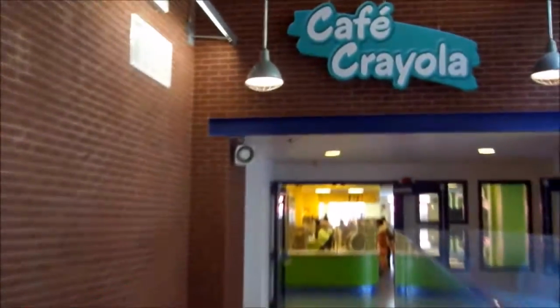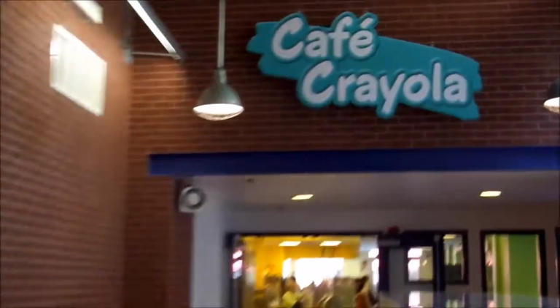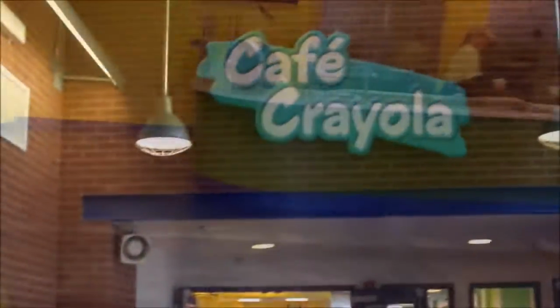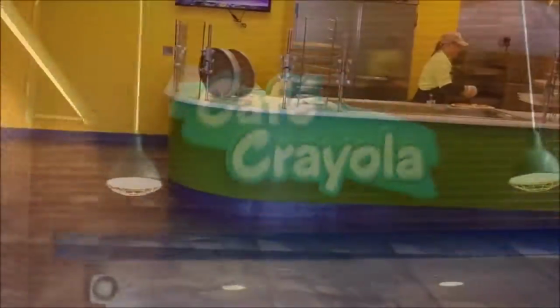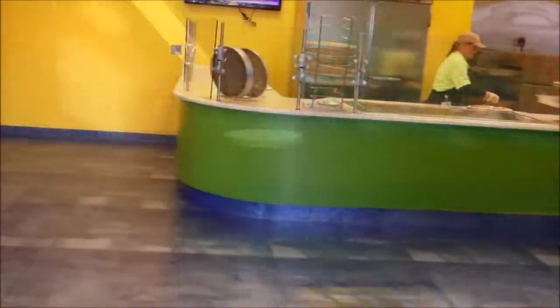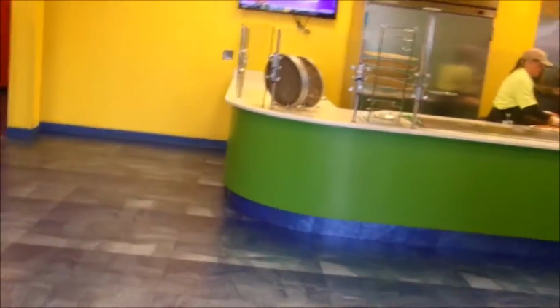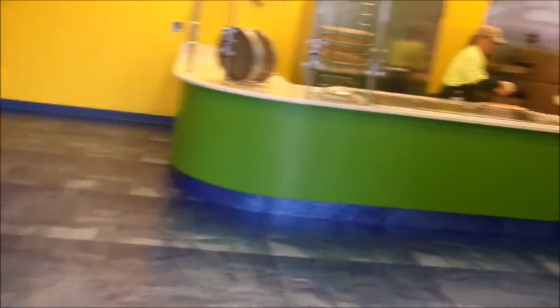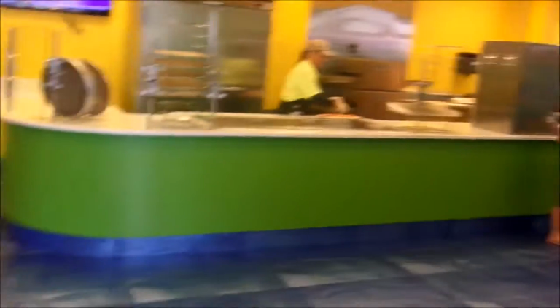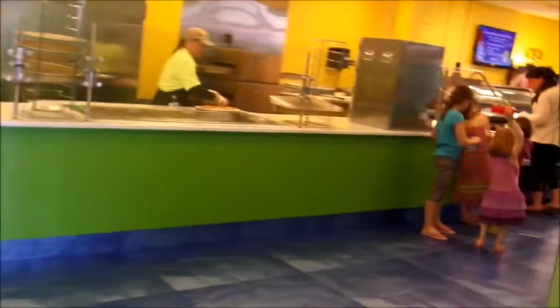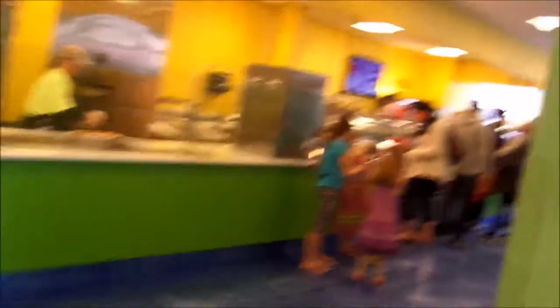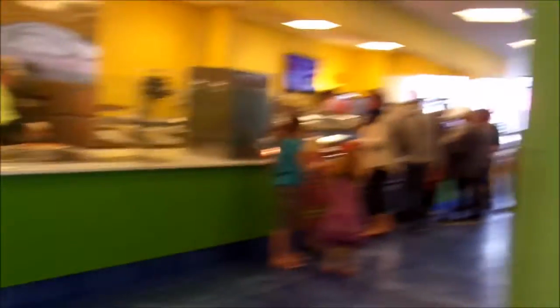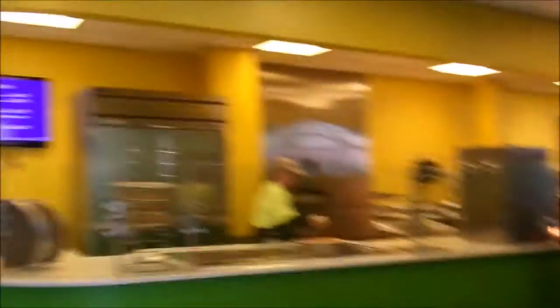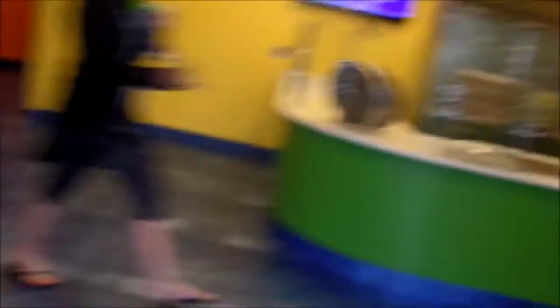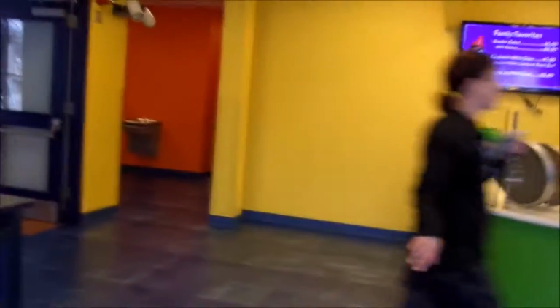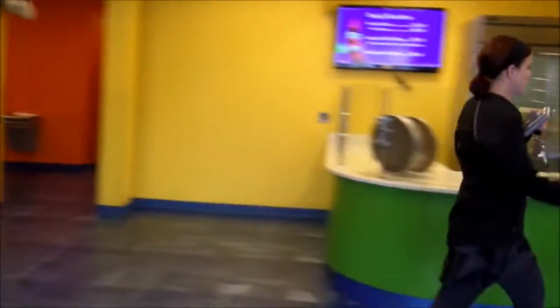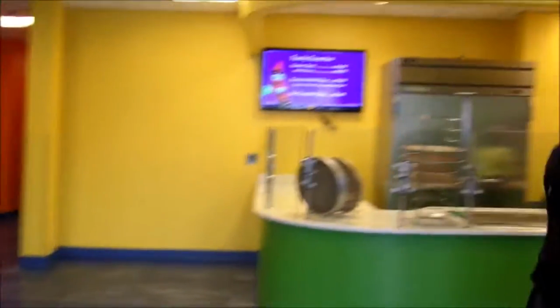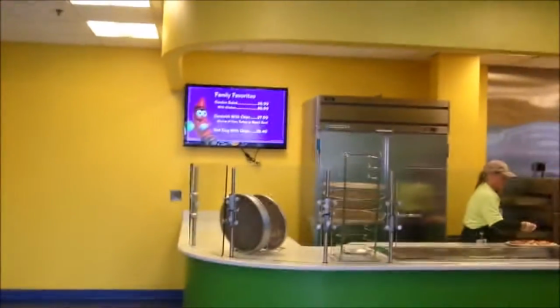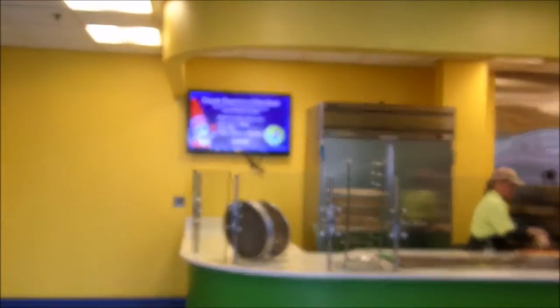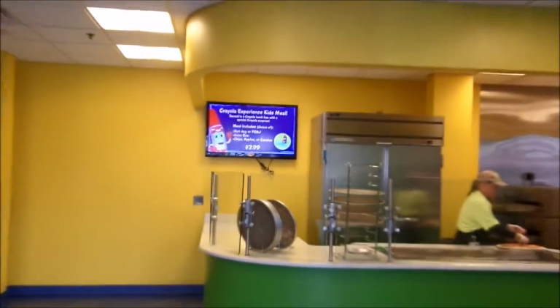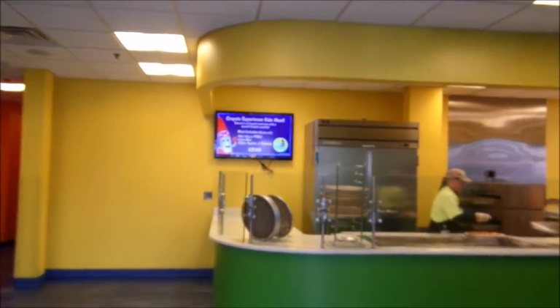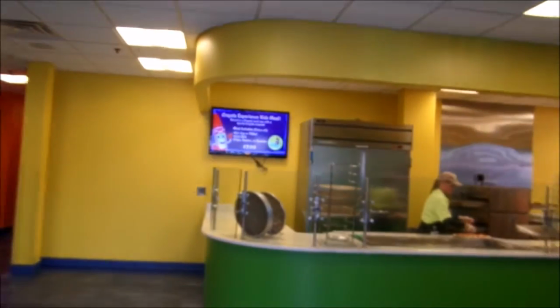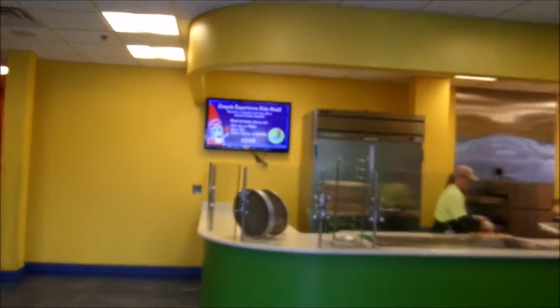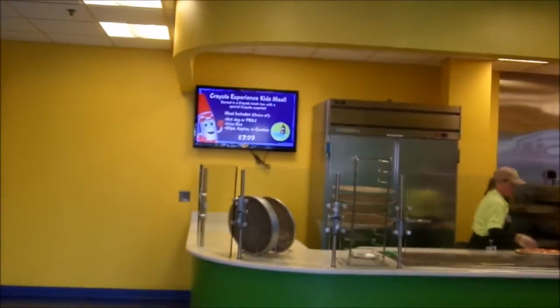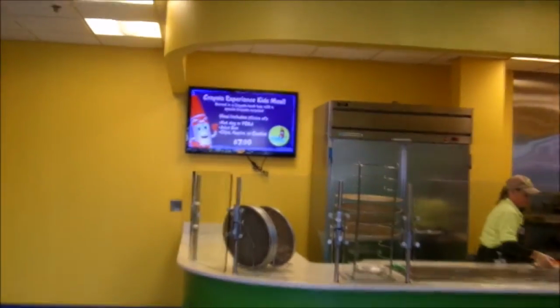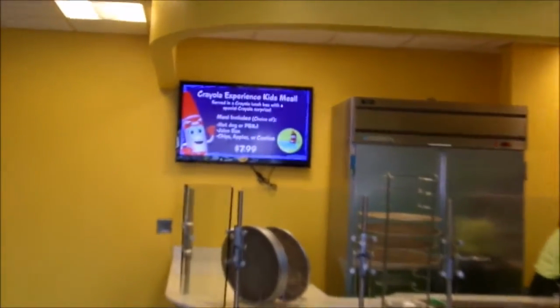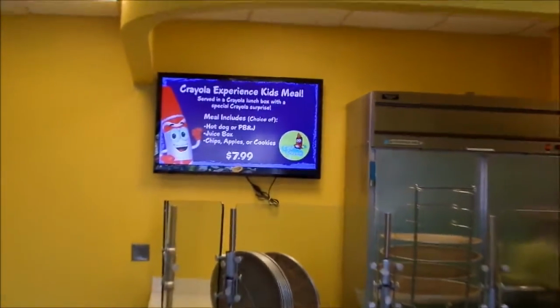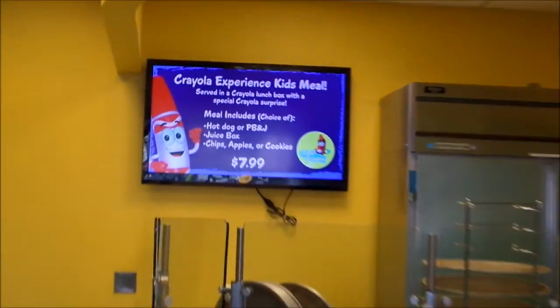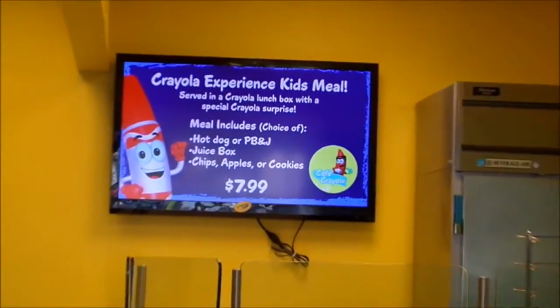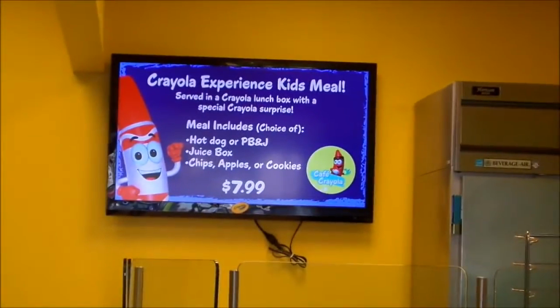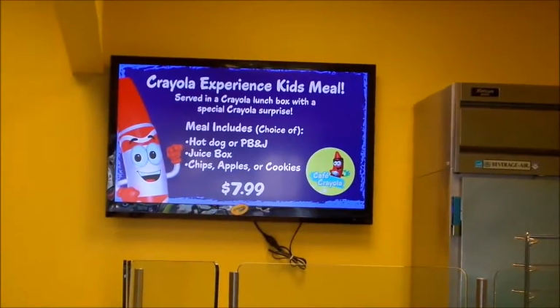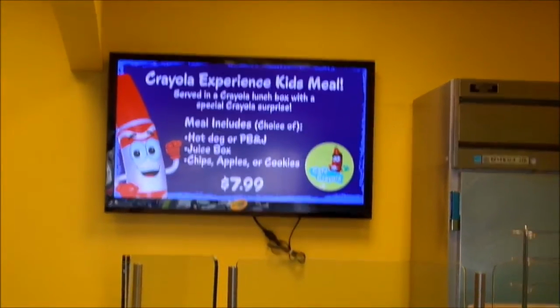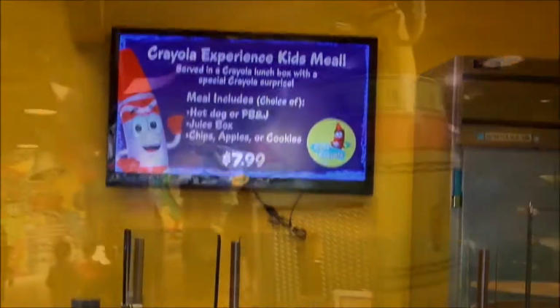So this is the Crayola Cafe. They have pizza, hot dogs, sandwiches, salad, and kids meals.